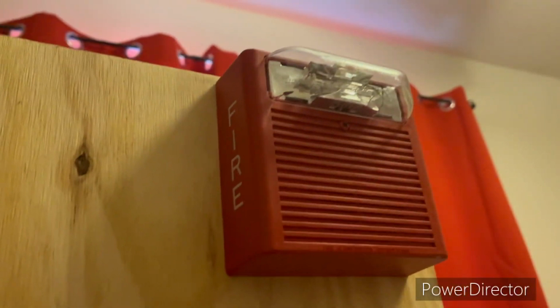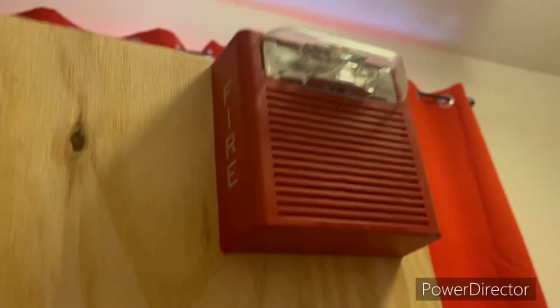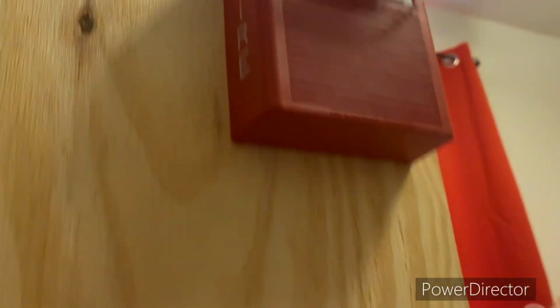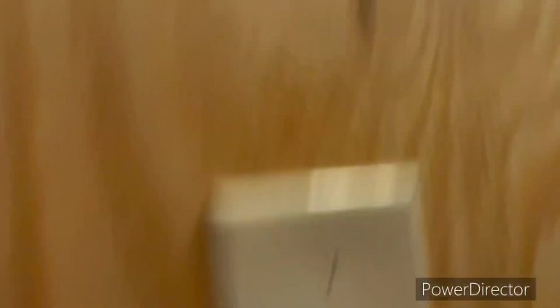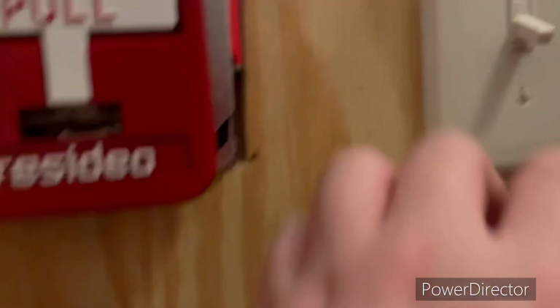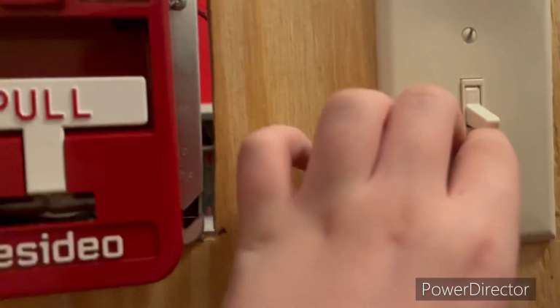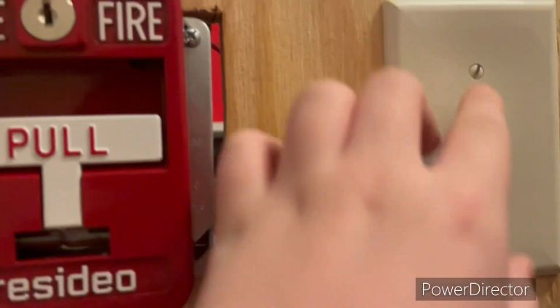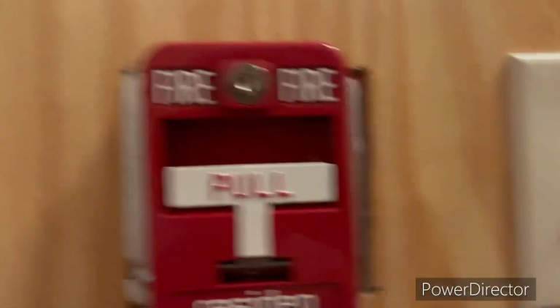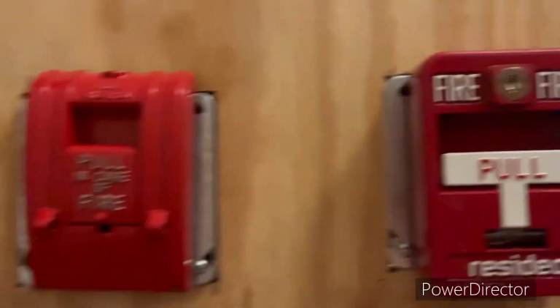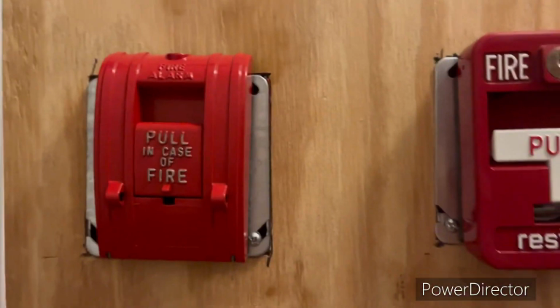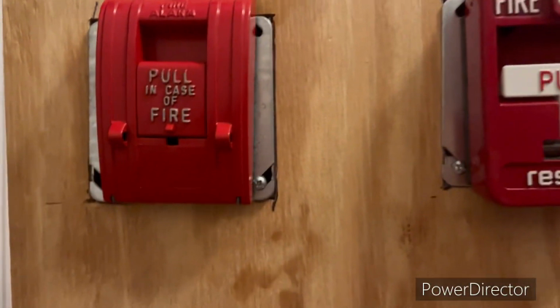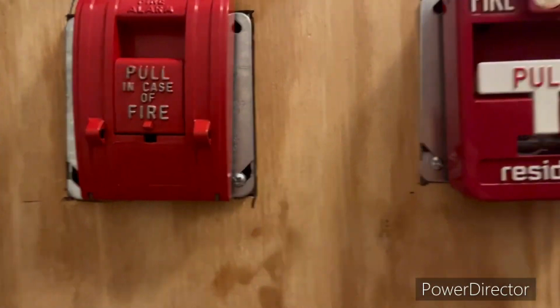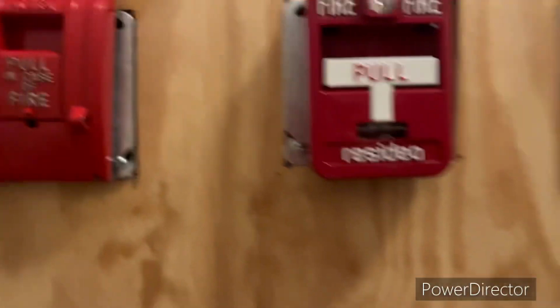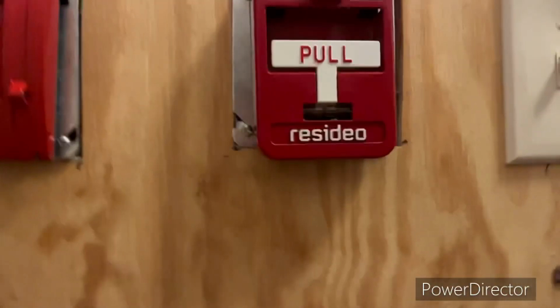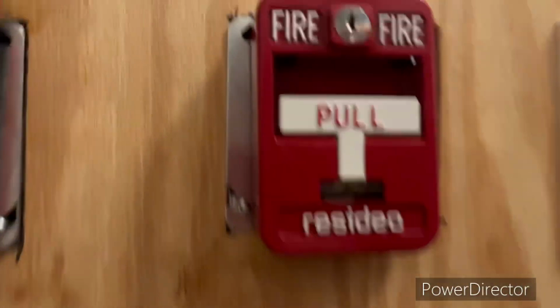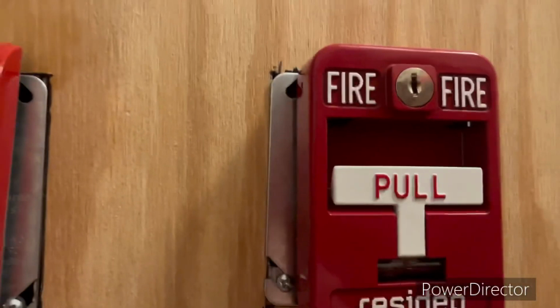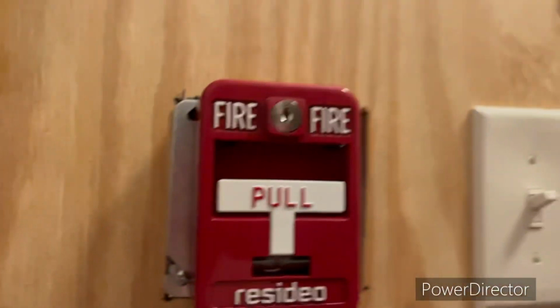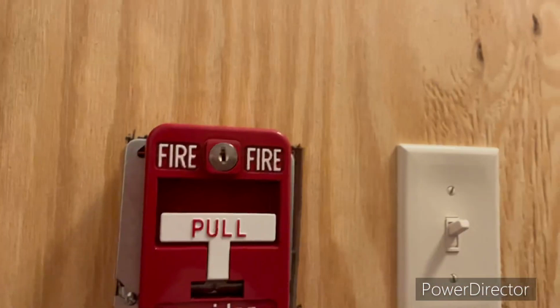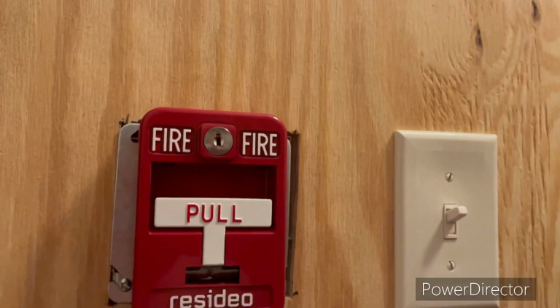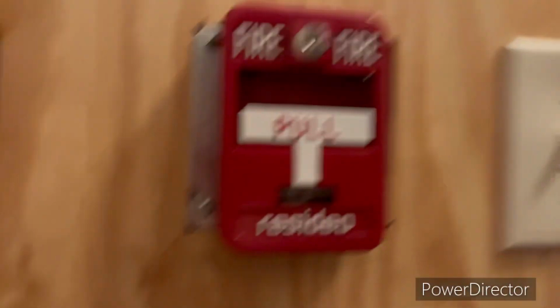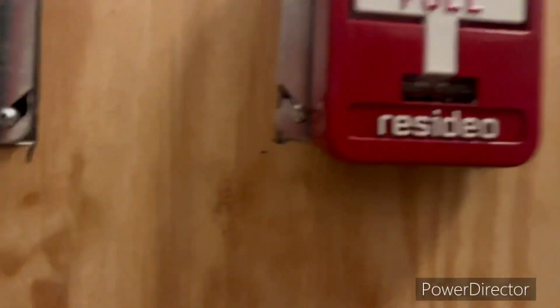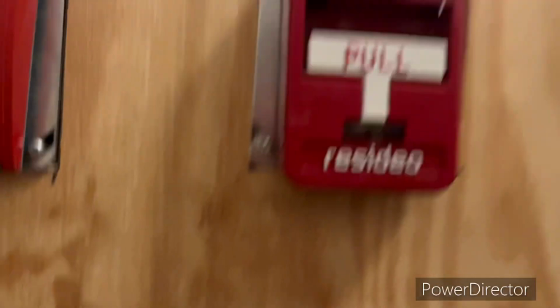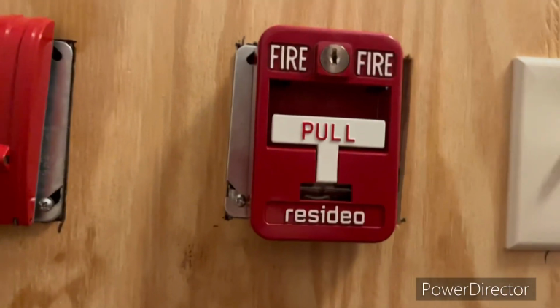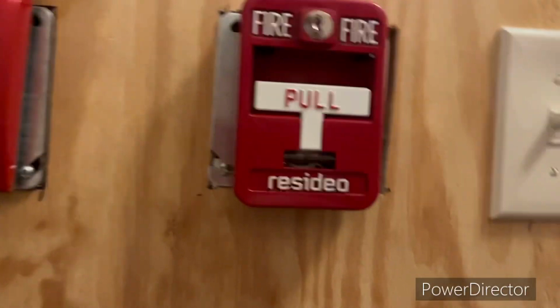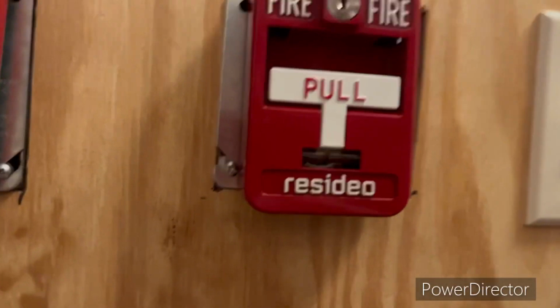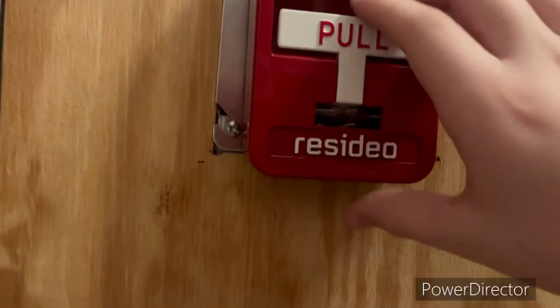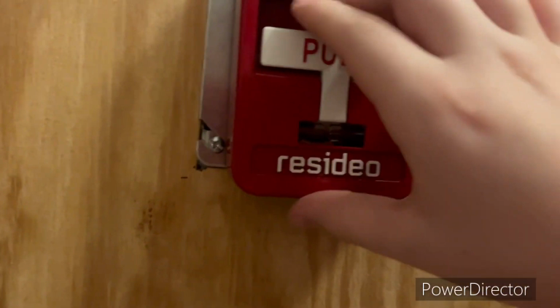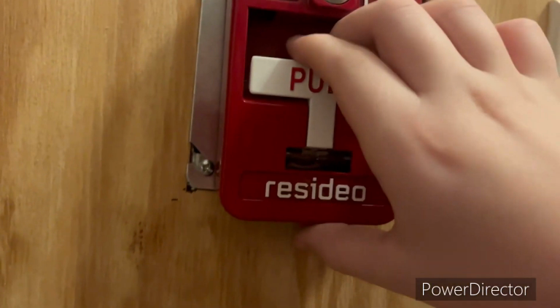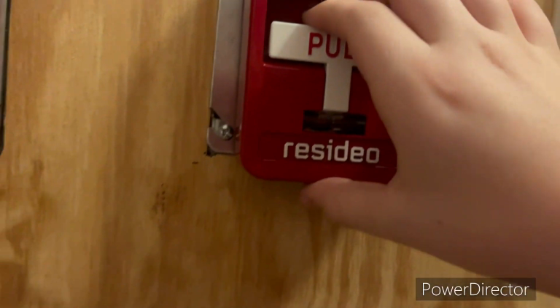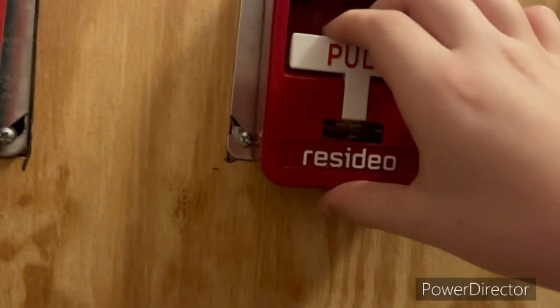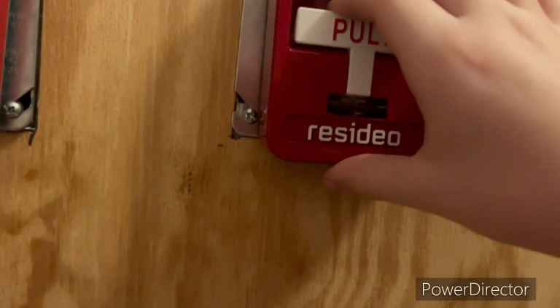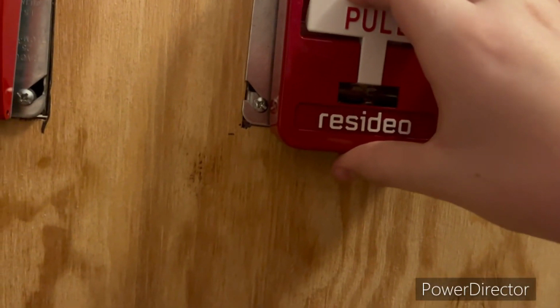So let's turn this on. We're going to start with the Resideo, so let's get ready to break some glass. 3, 2, 1.